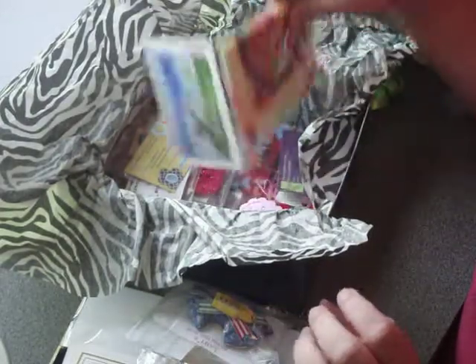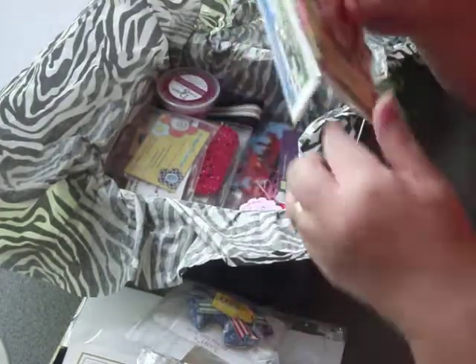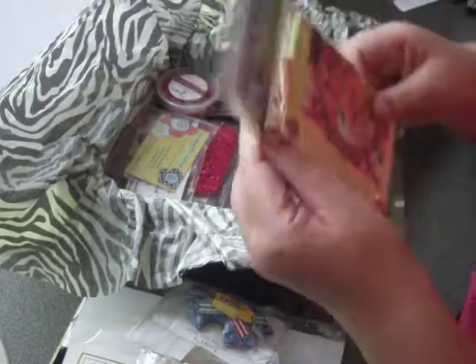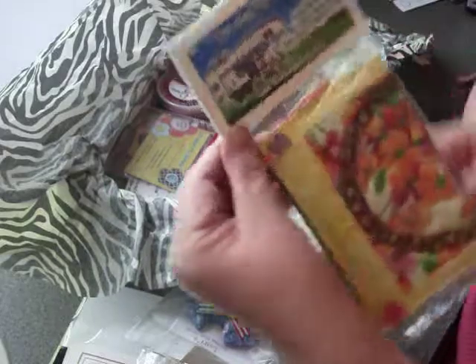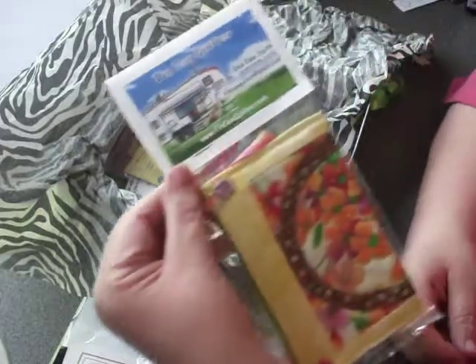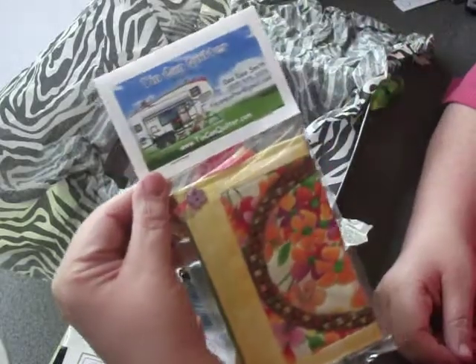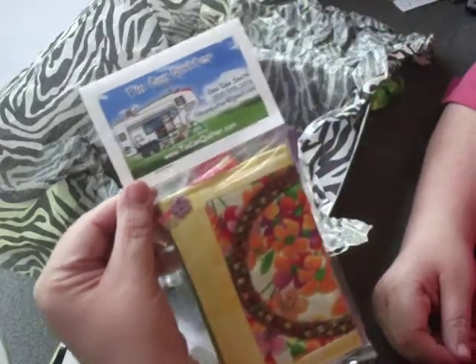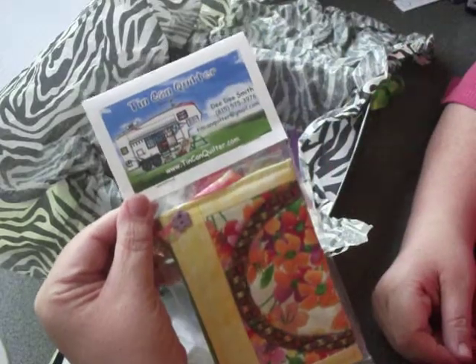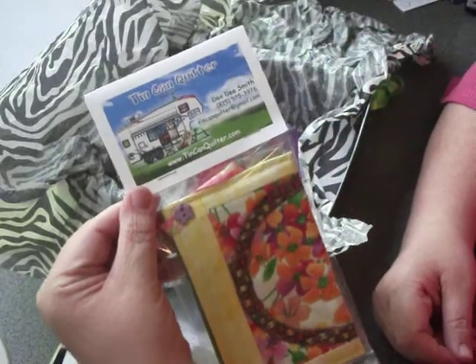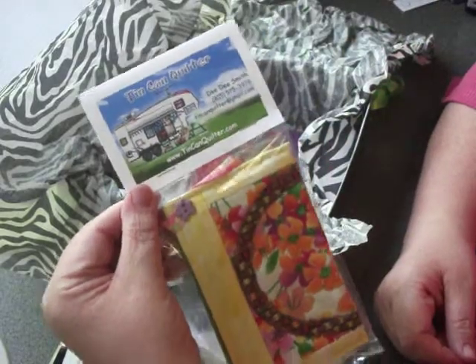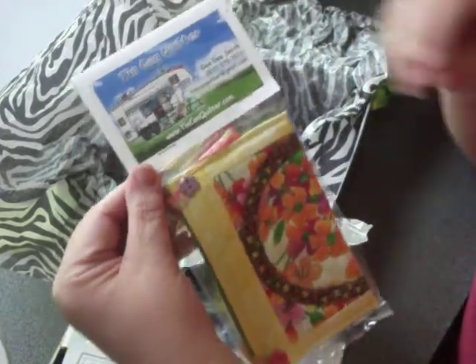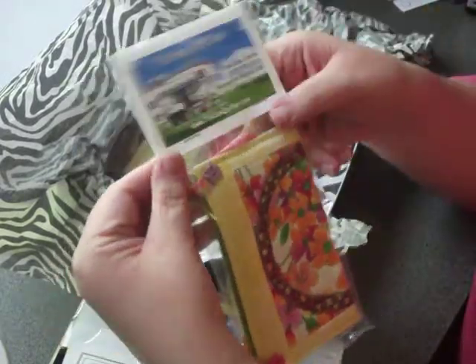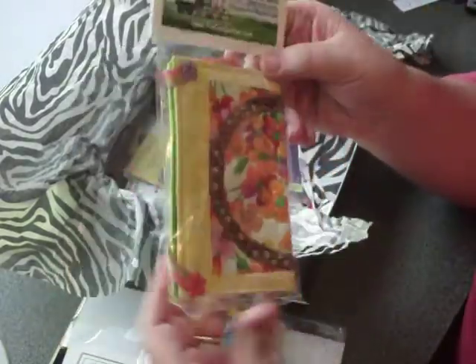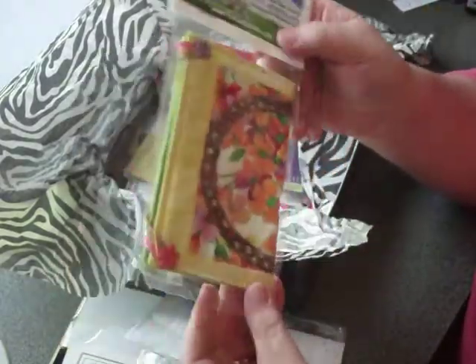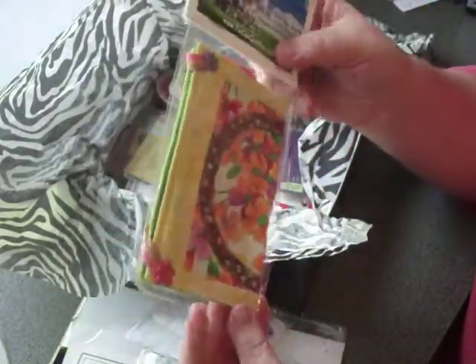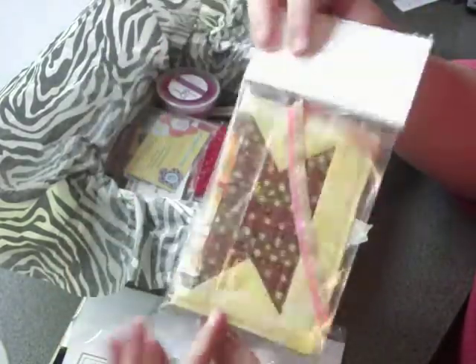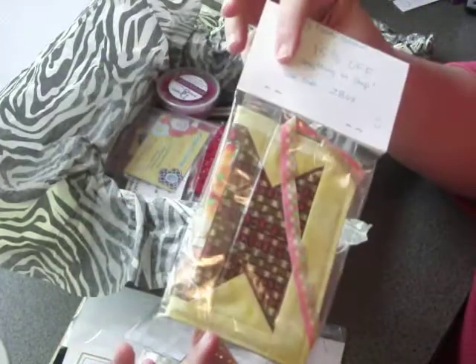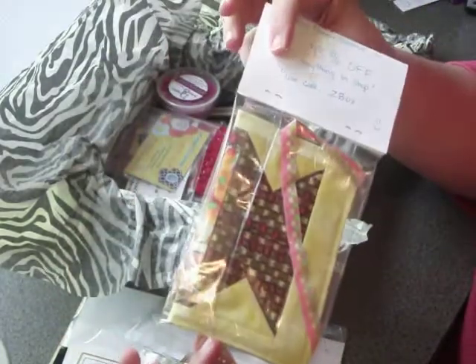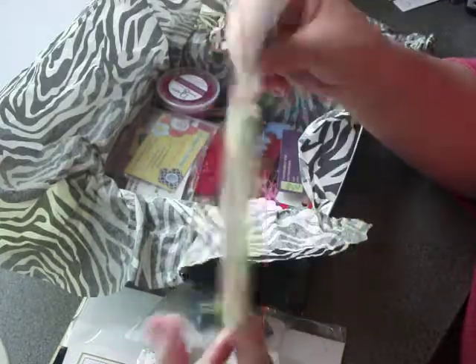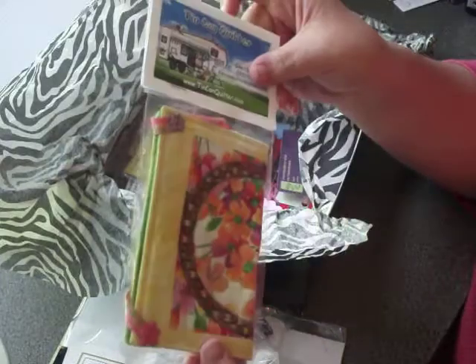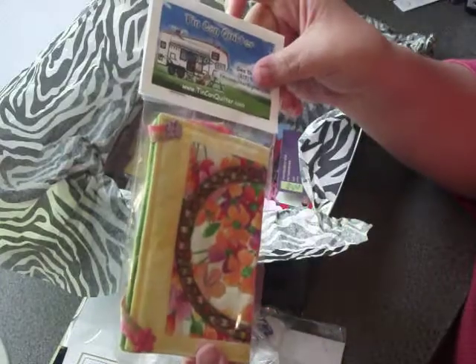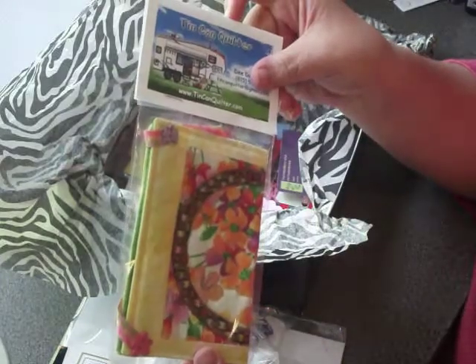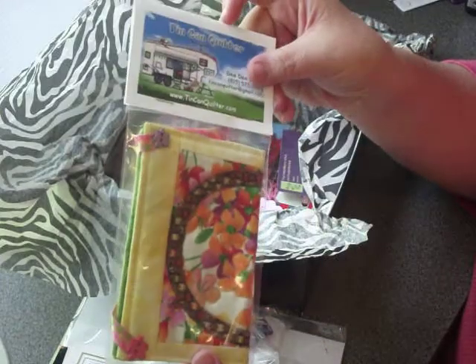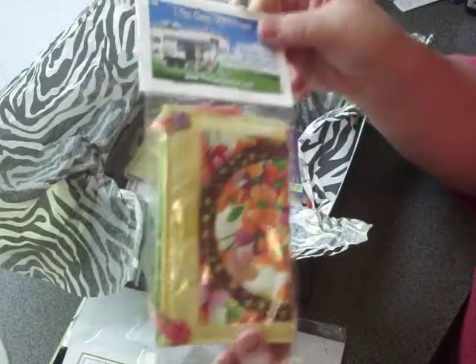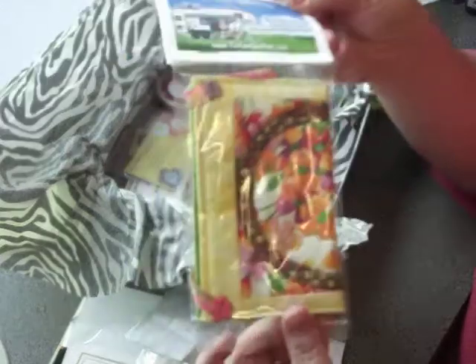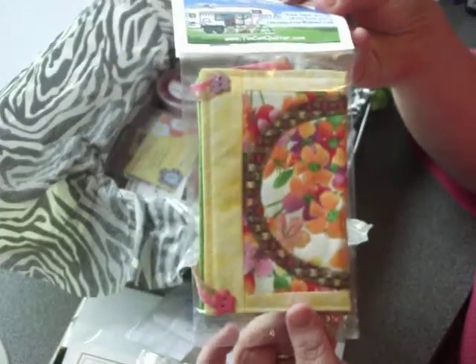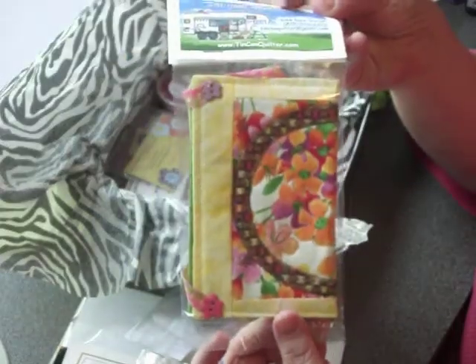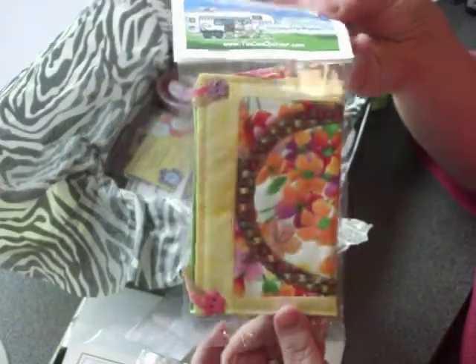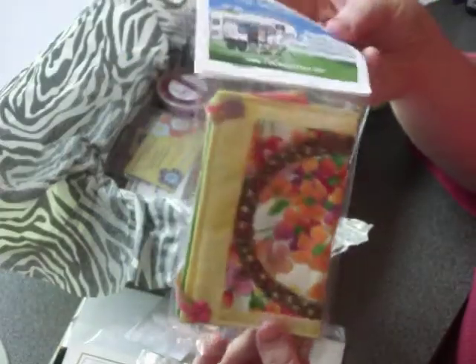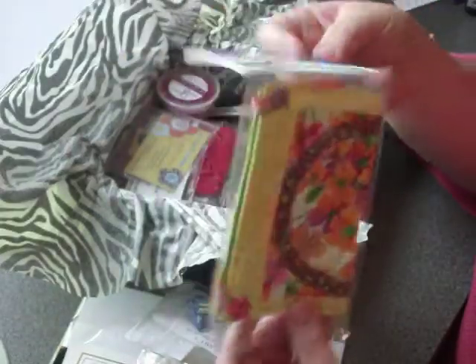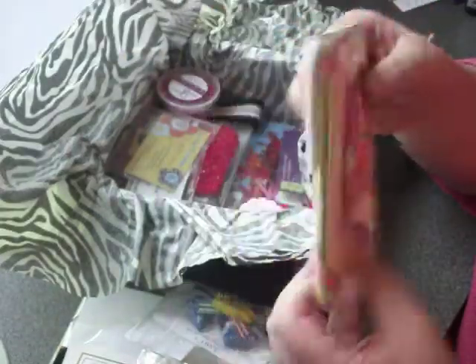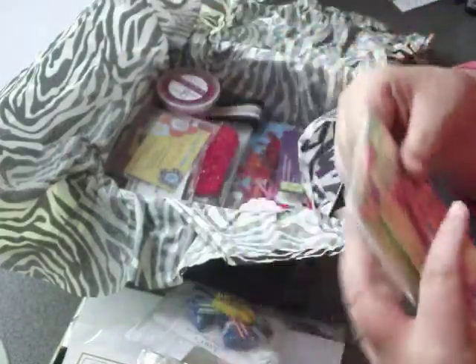We have Tin Can Quilter. She's put in a nice little wall hanging of a basket of flowers, and she's also put a coupon code on the back of her label.